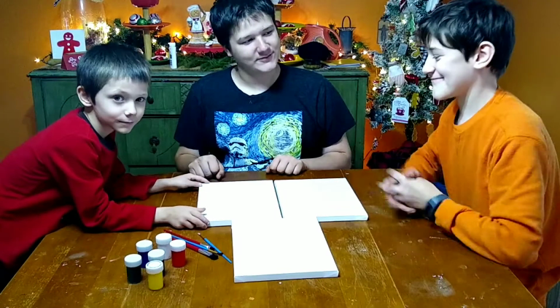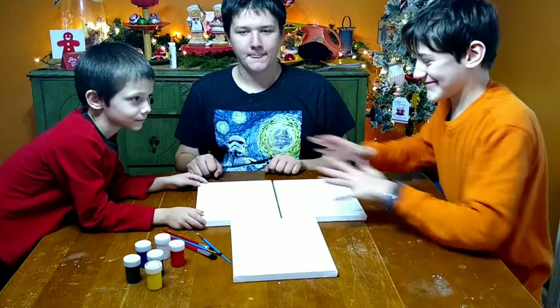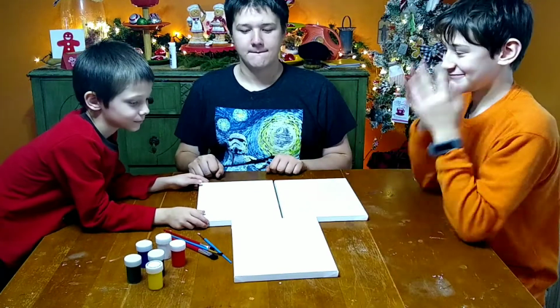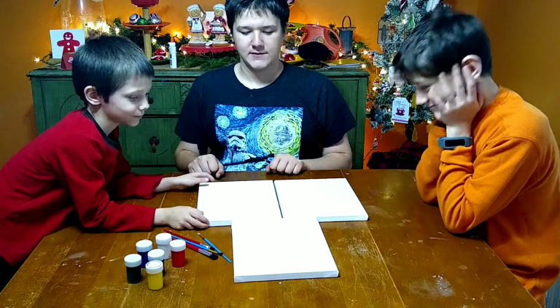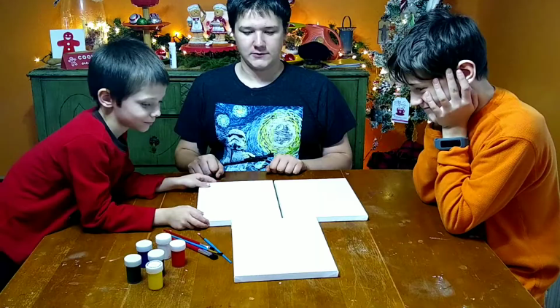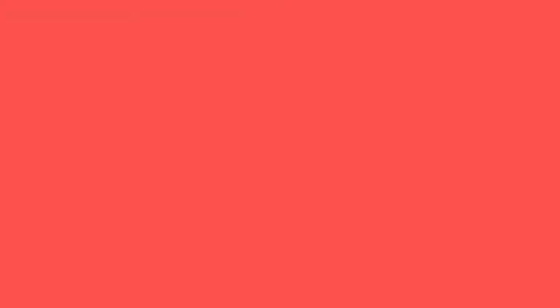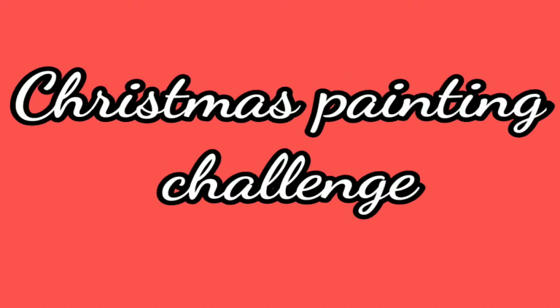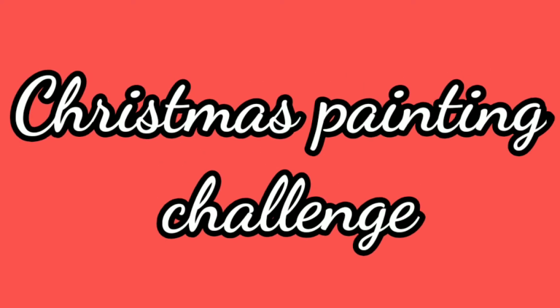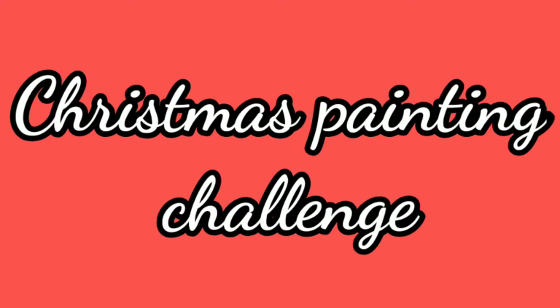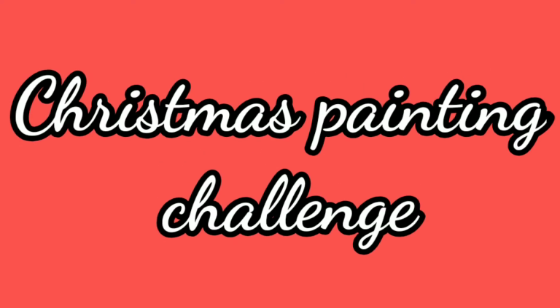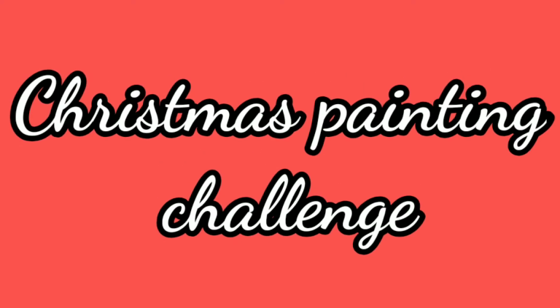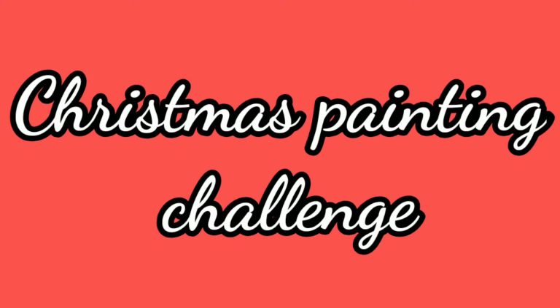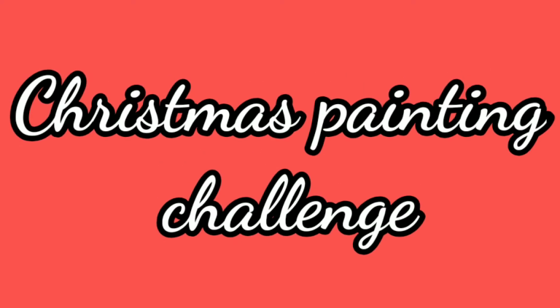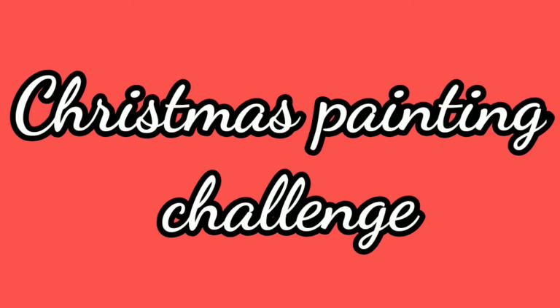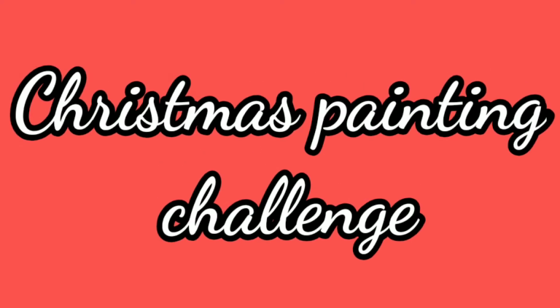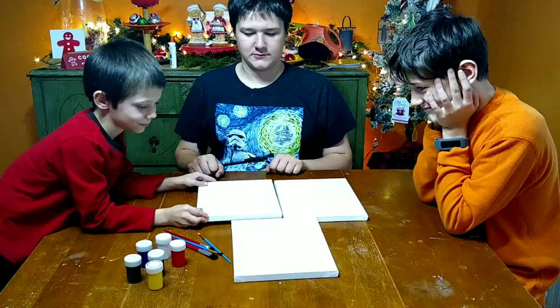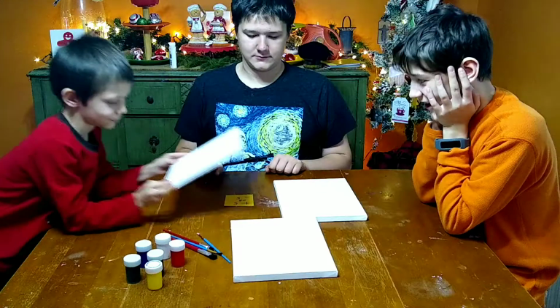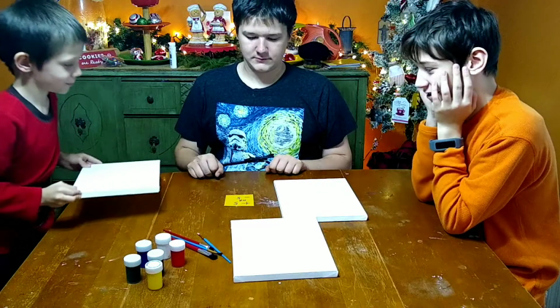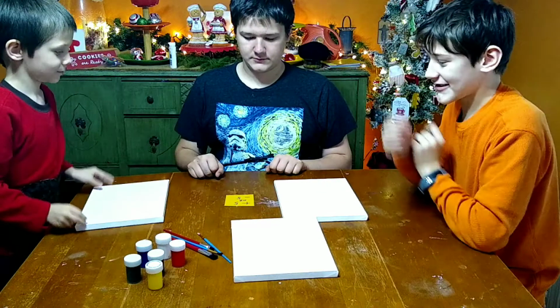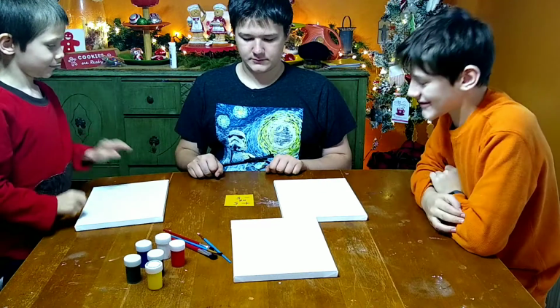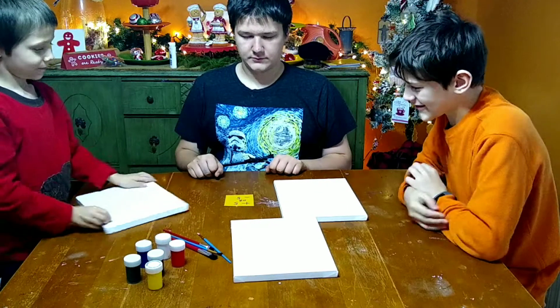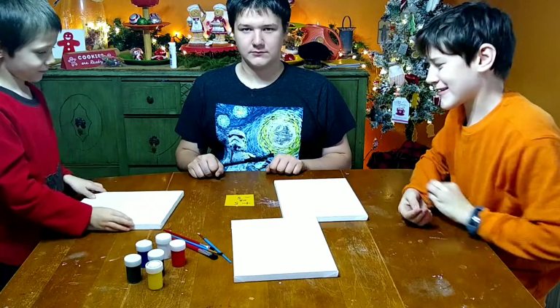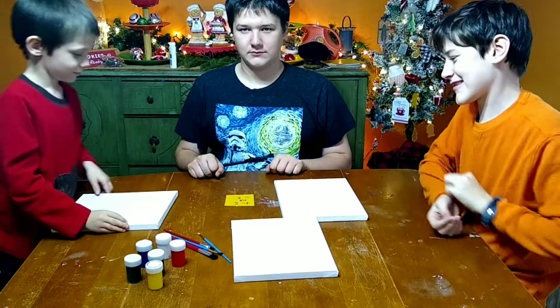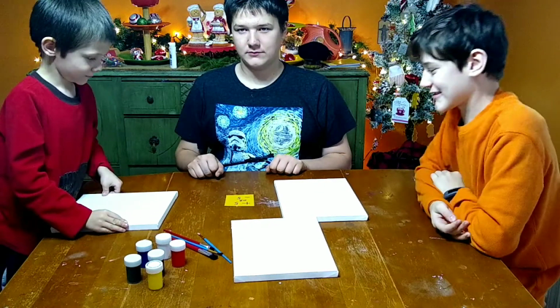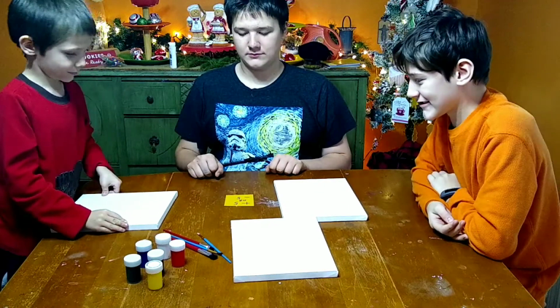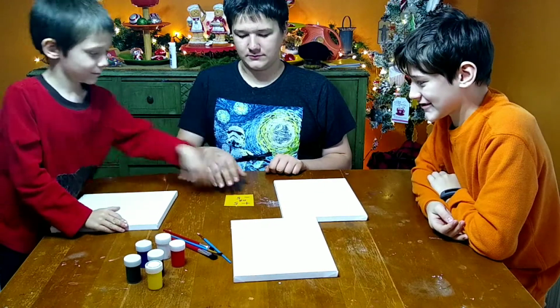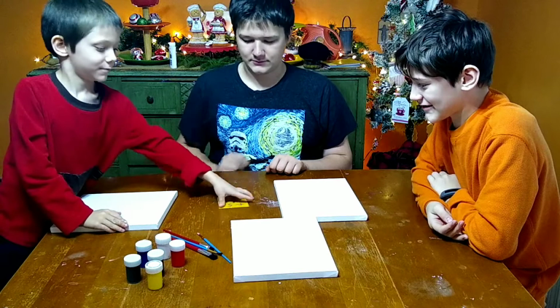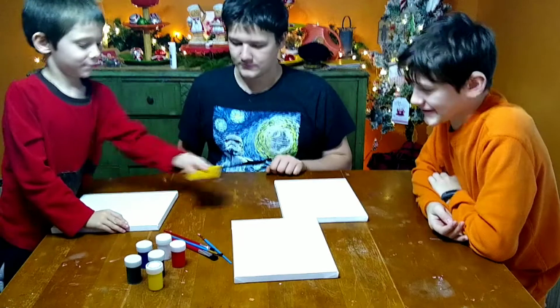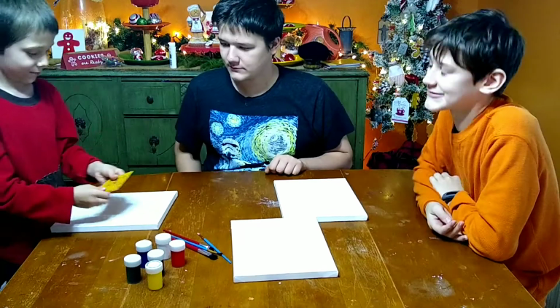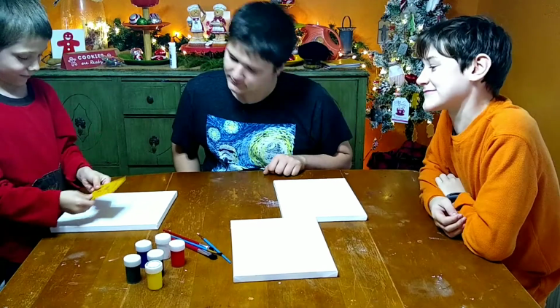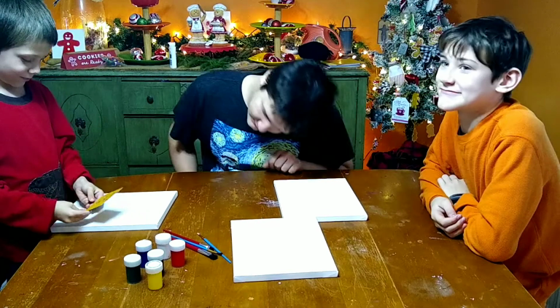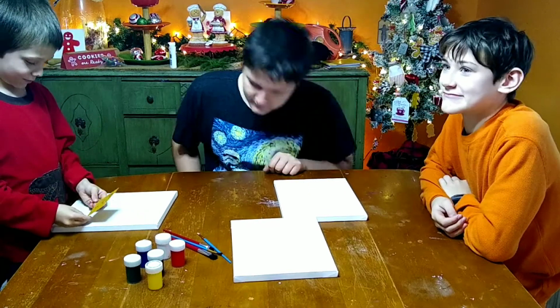So youngest goes first on picking — pick your canvas. Now back to the Christmas Painting Challenge. Alright, pick up your card. It says plus five or minus five.